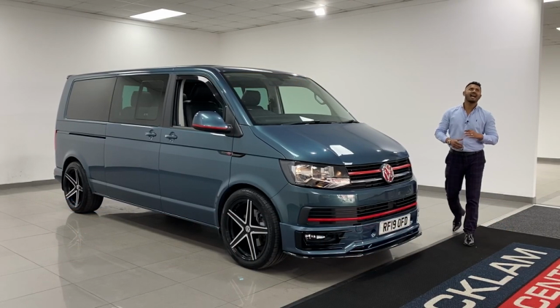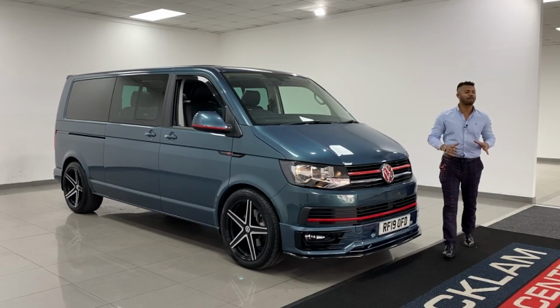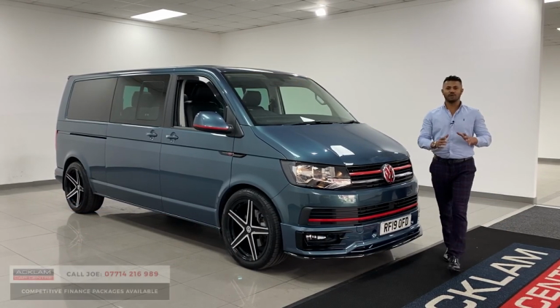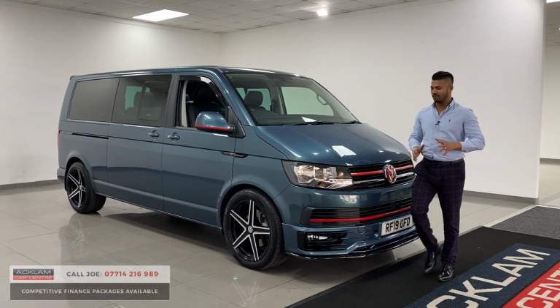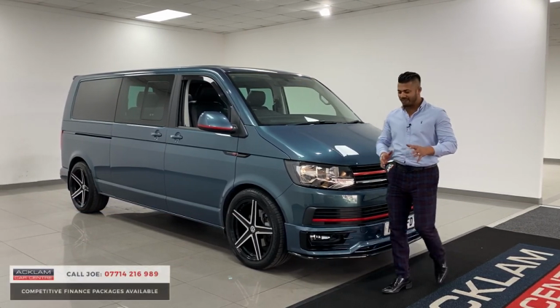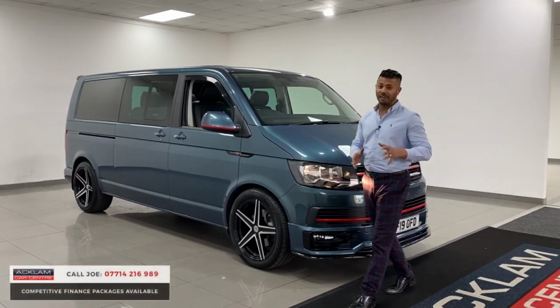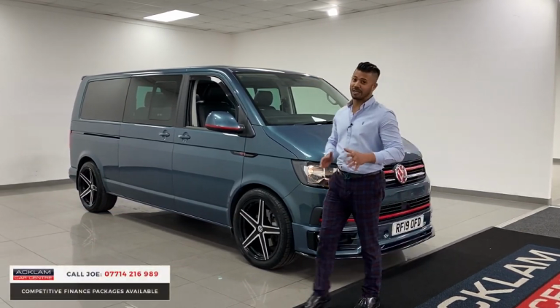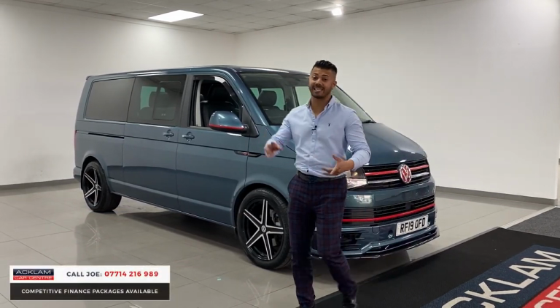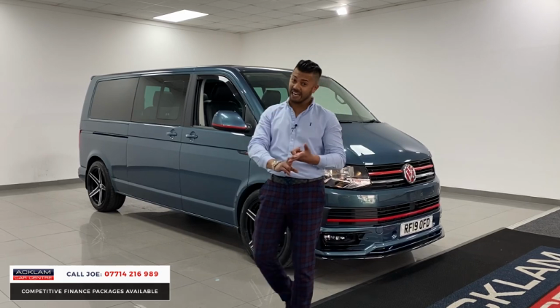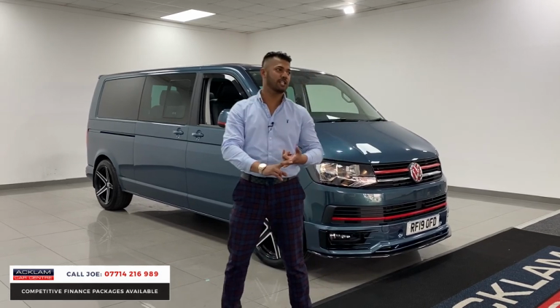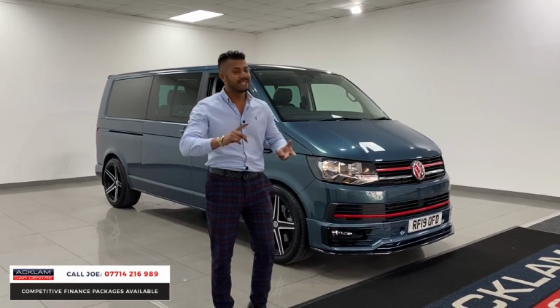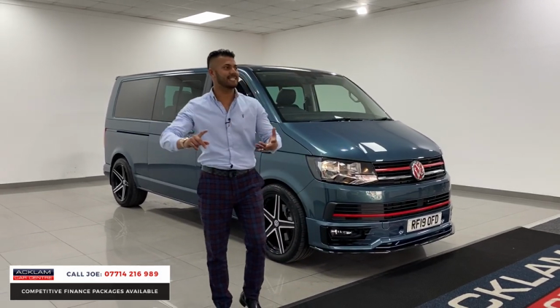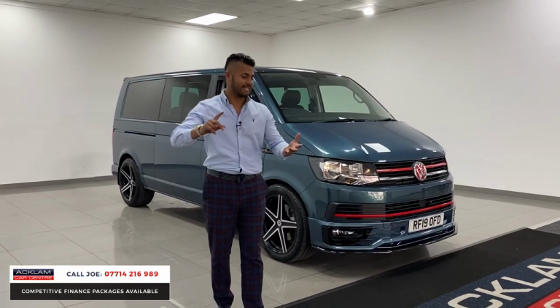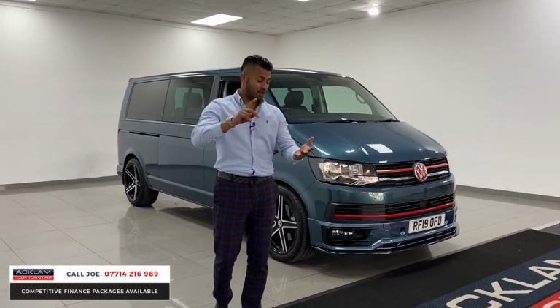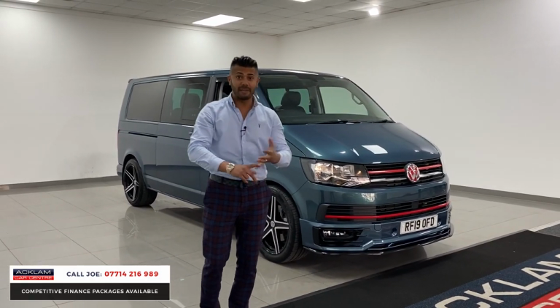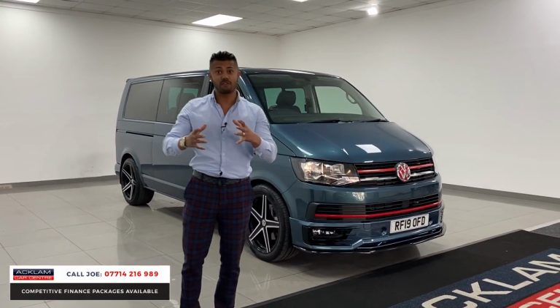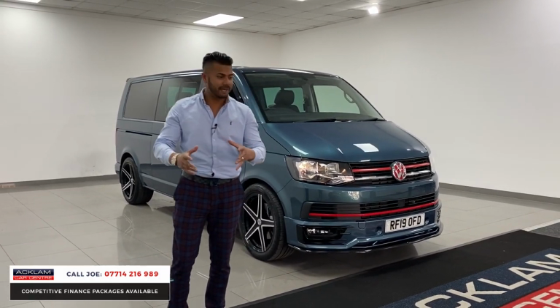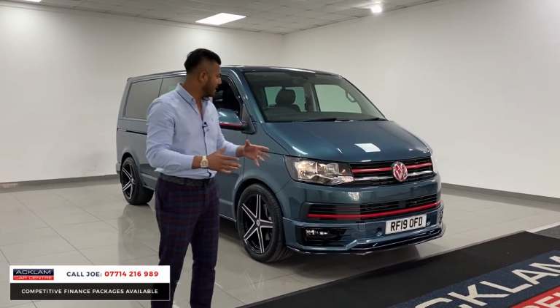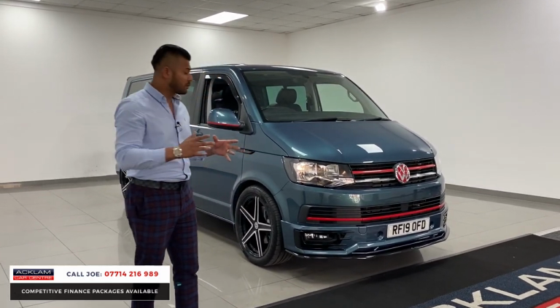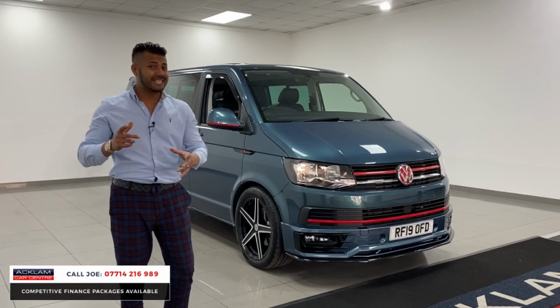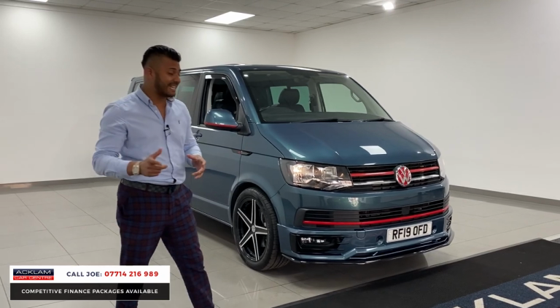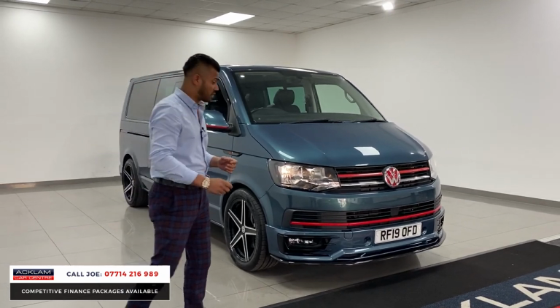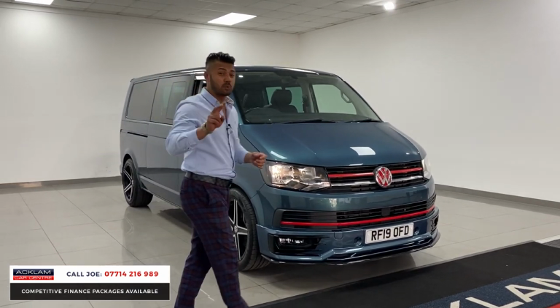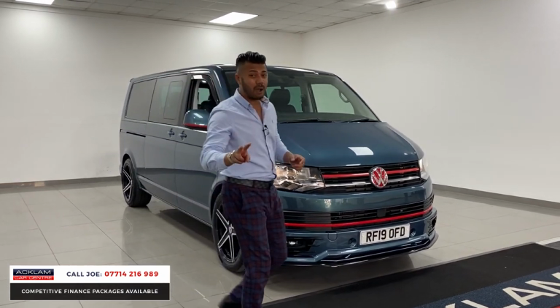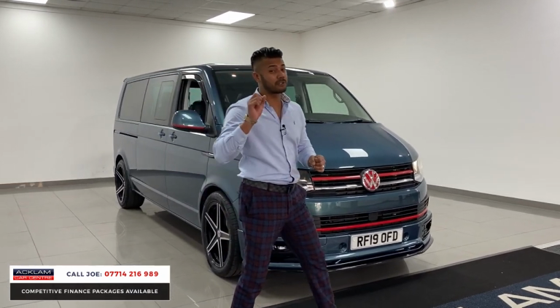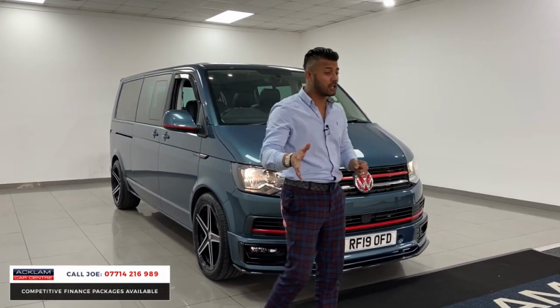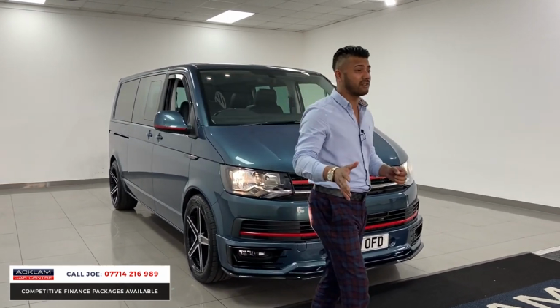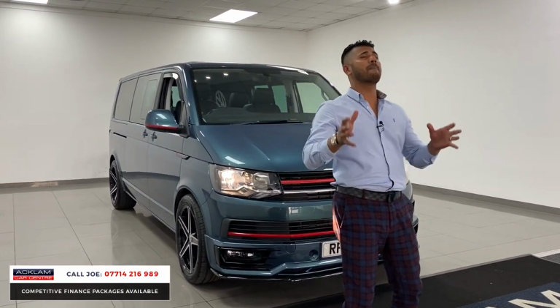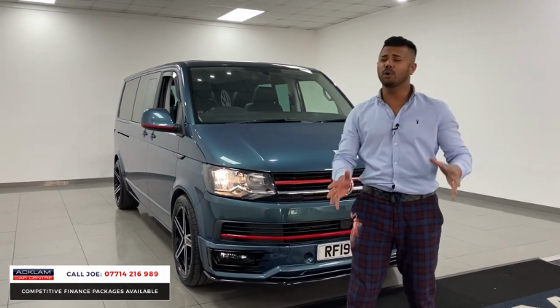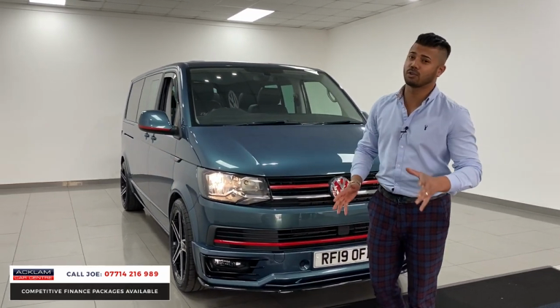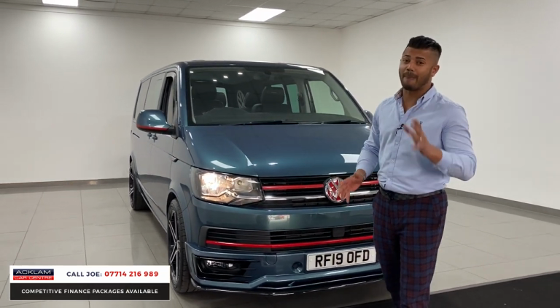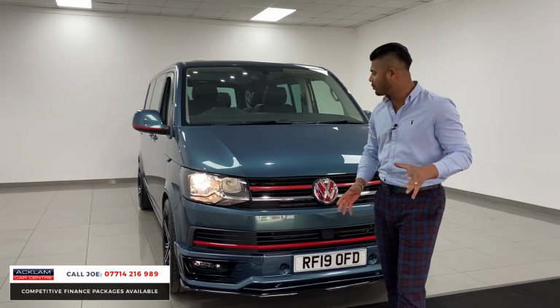I absolutely love this one. This is the VW Transporter T32, T6, combi — factory combi — 2019/19 registration, 20,000 miles, full service history, in a beautiful colour called bamboo green.